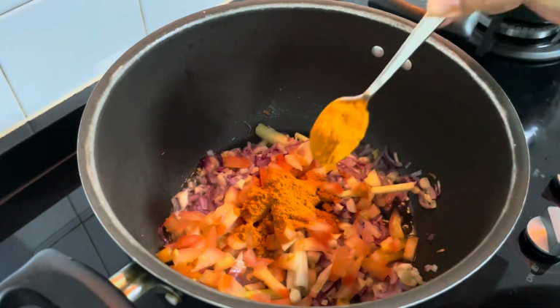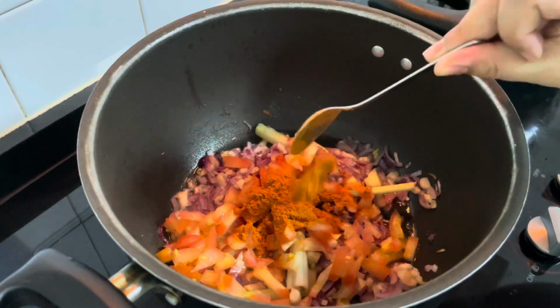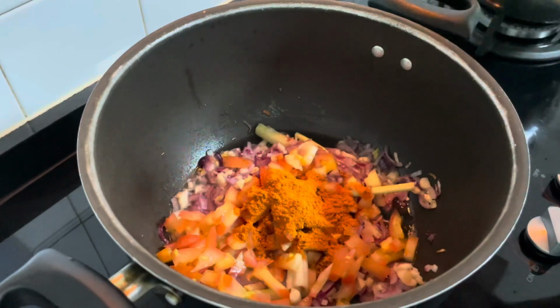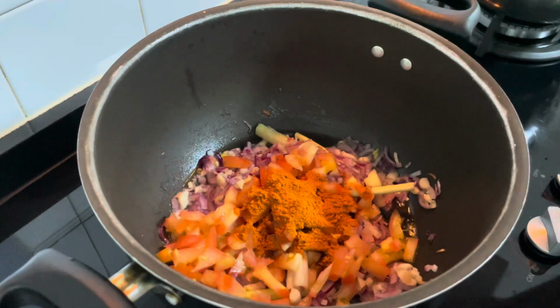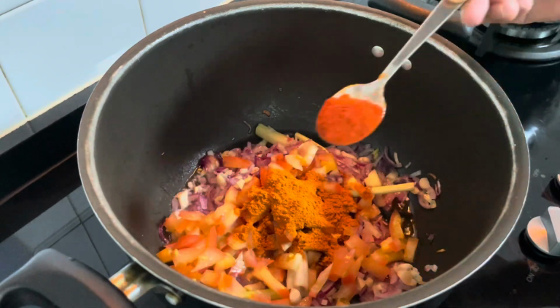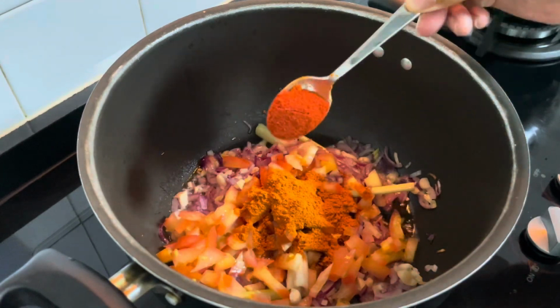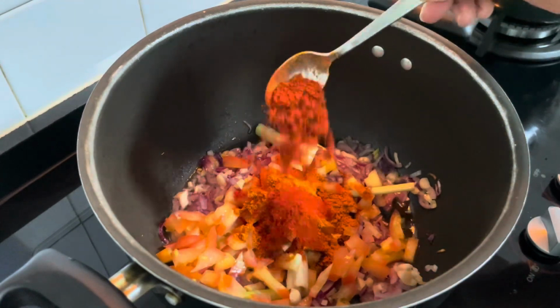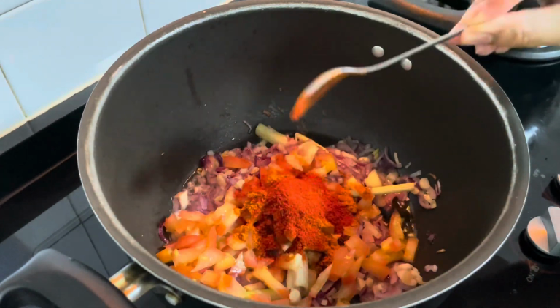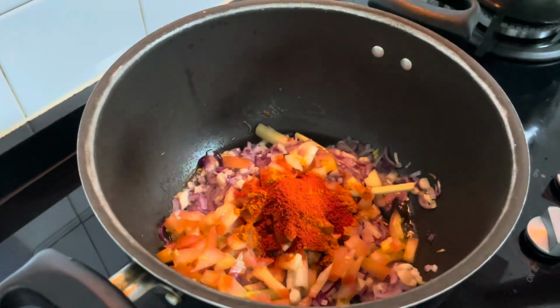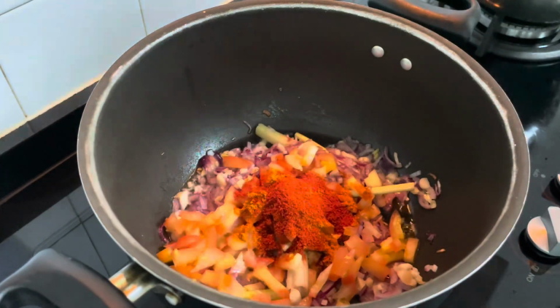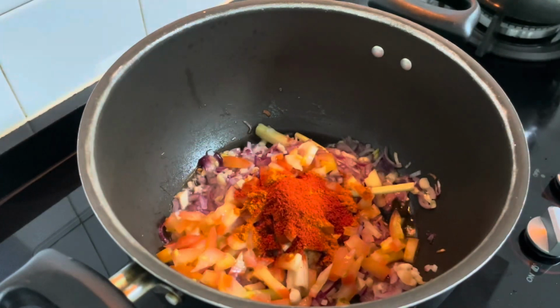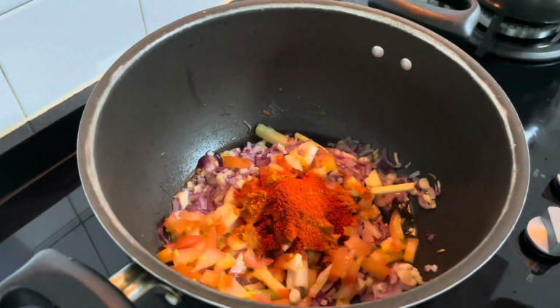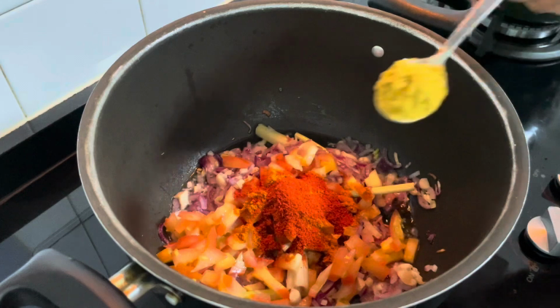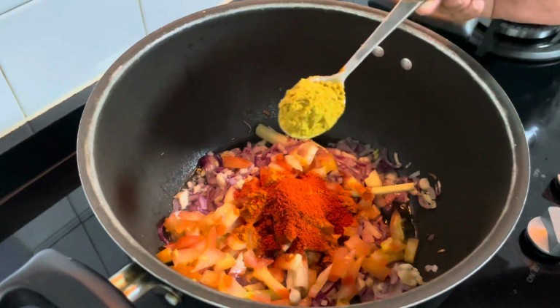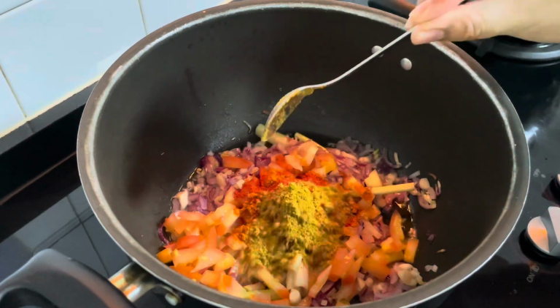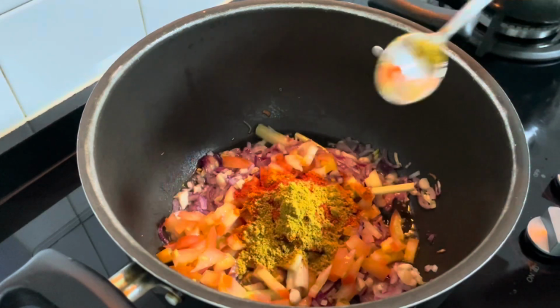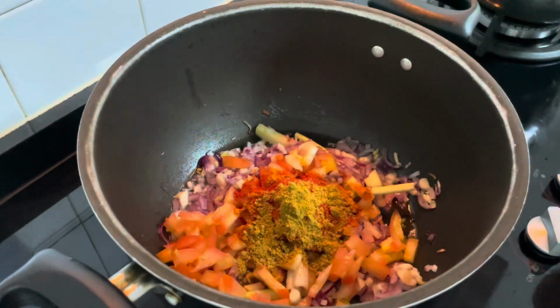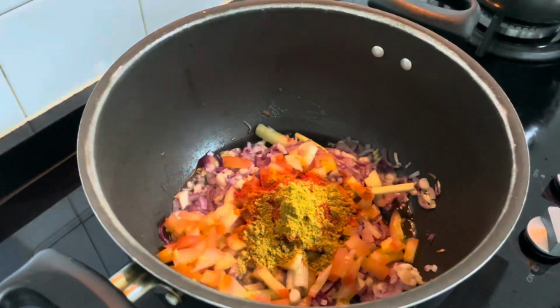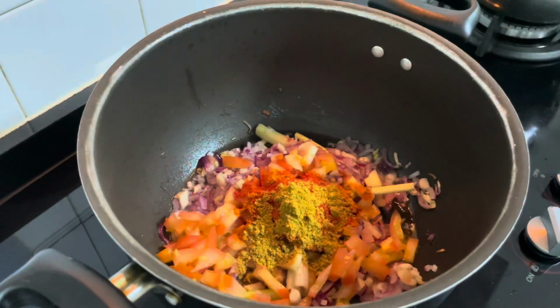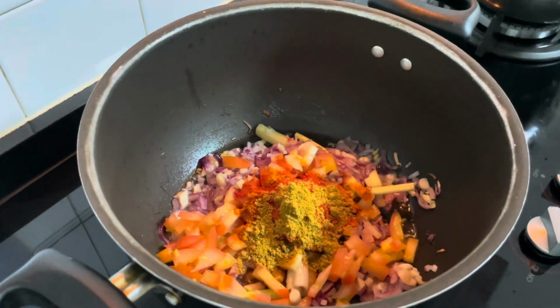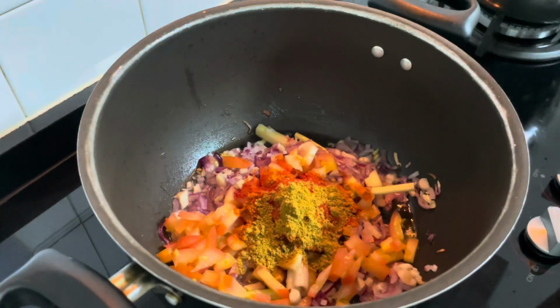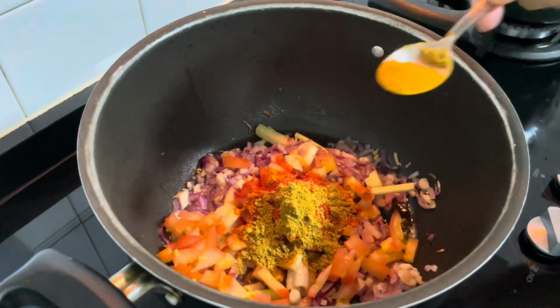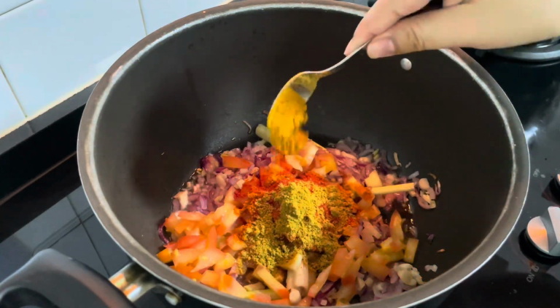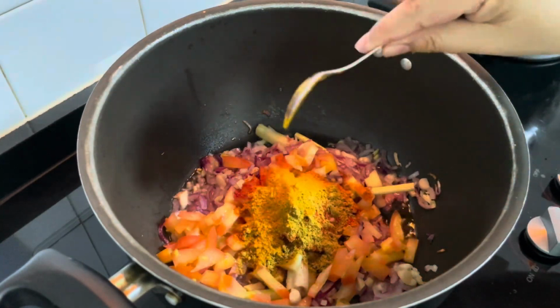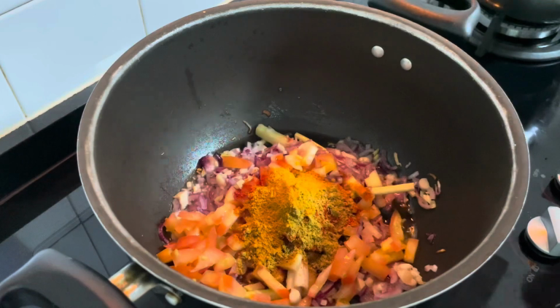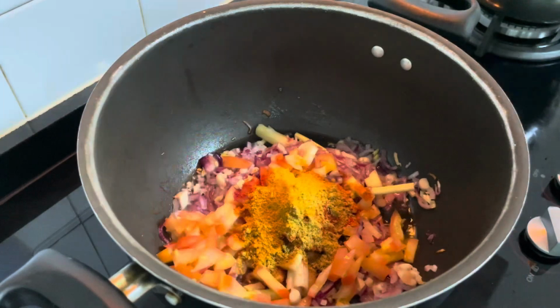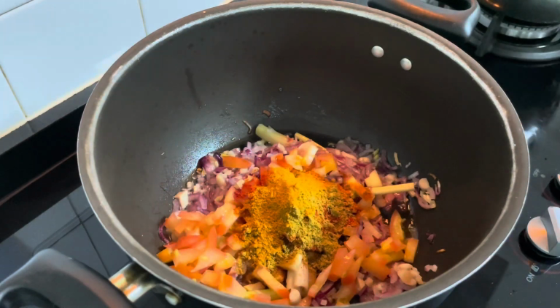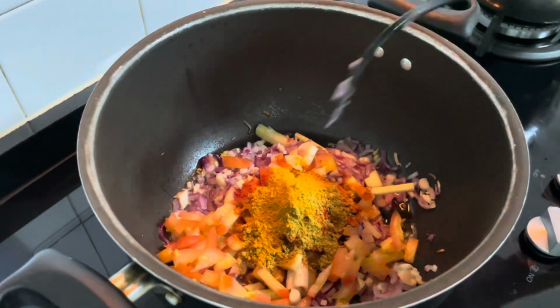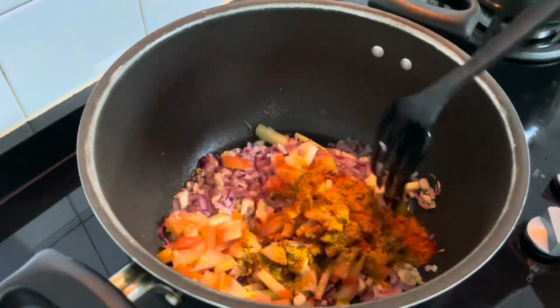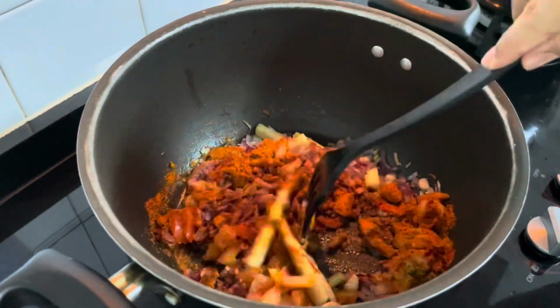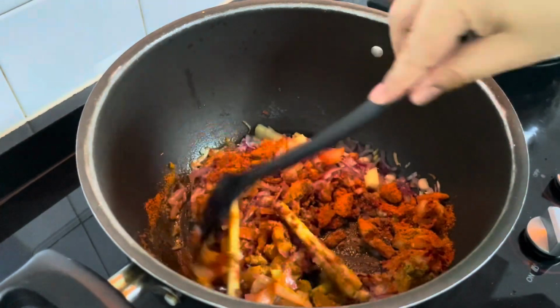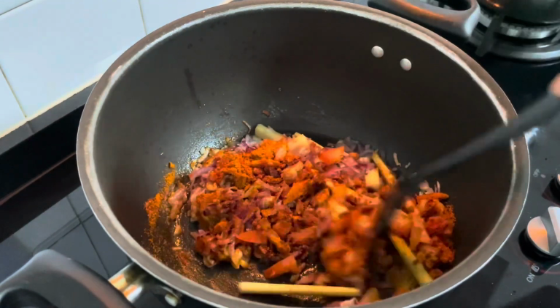I like it. Chili powder. I like it. Cumin powder. I like it.